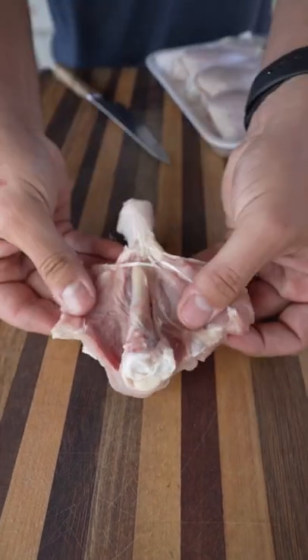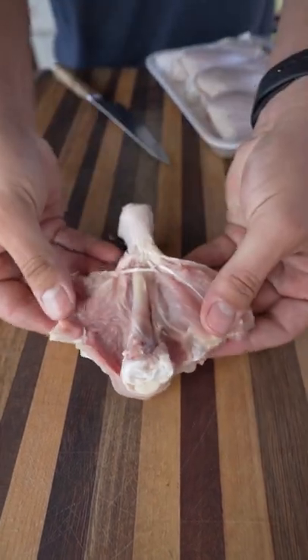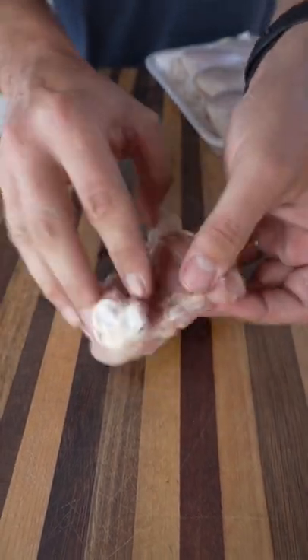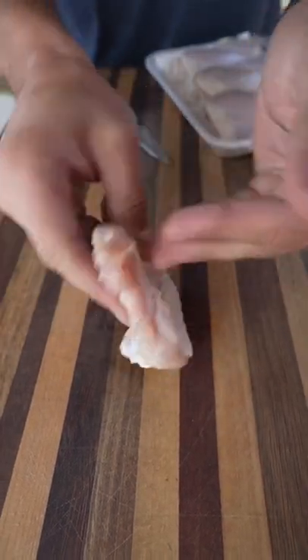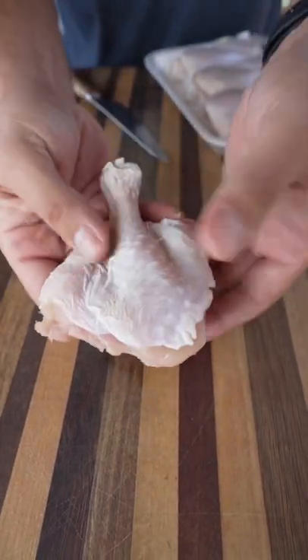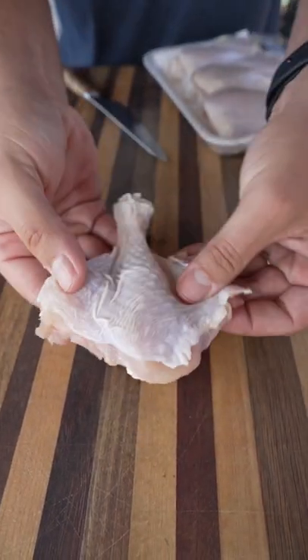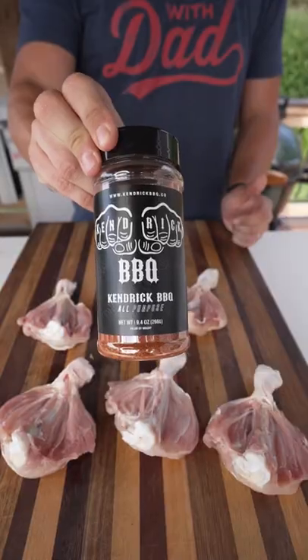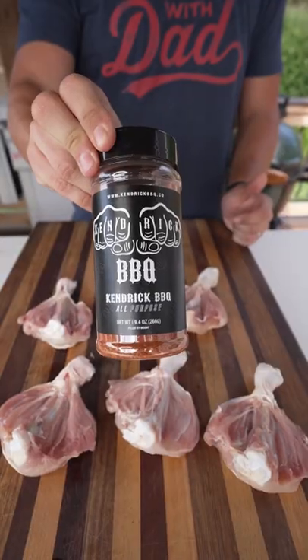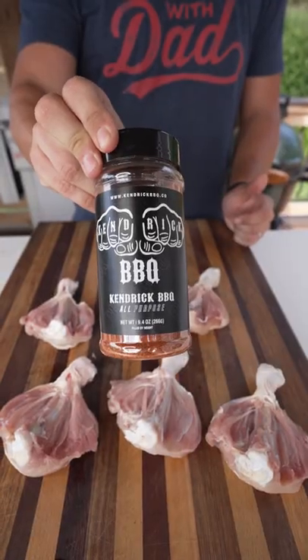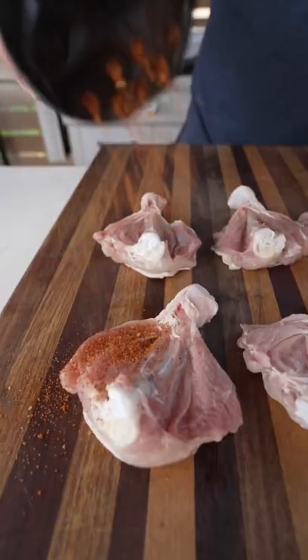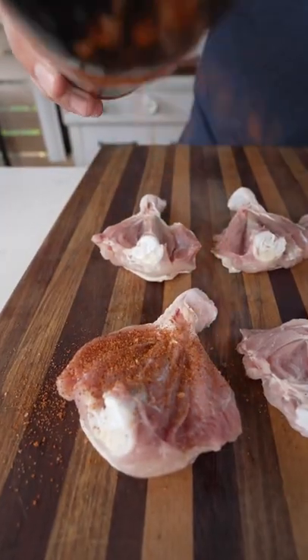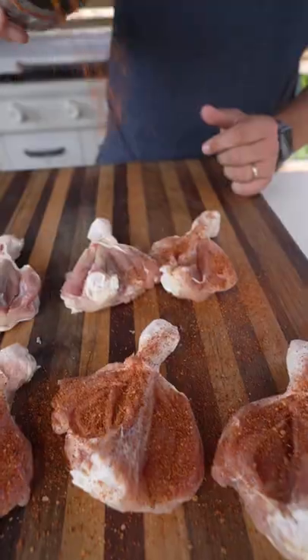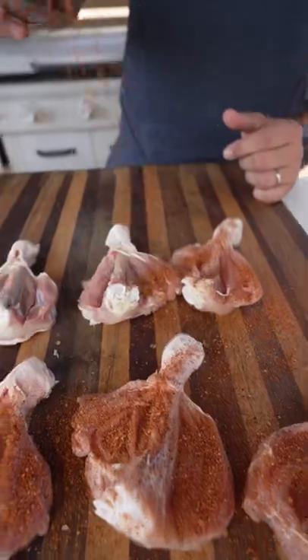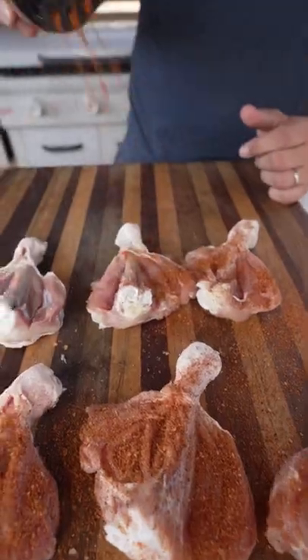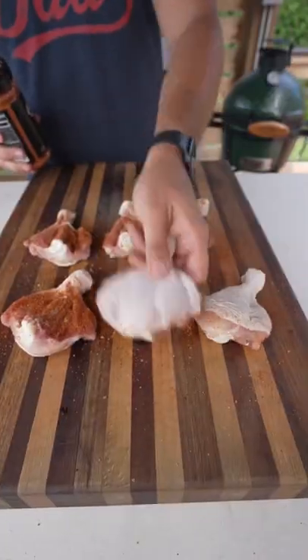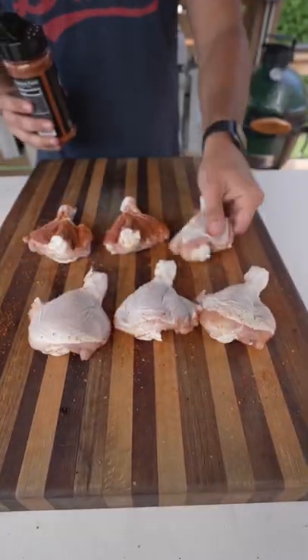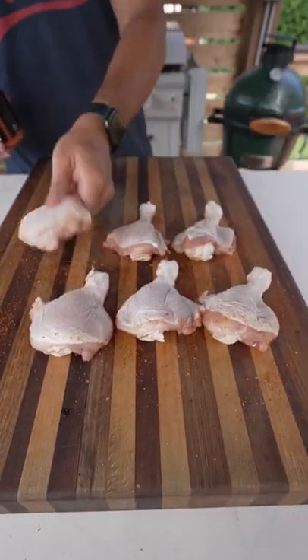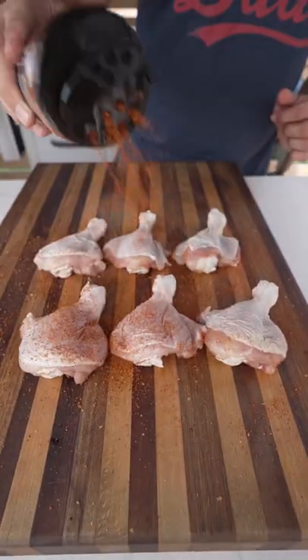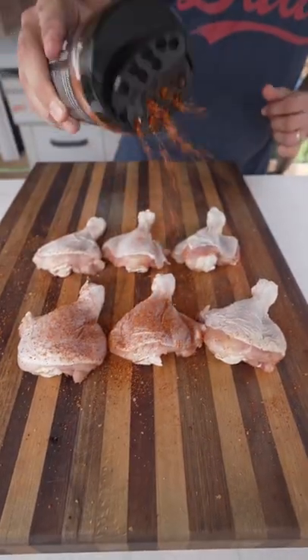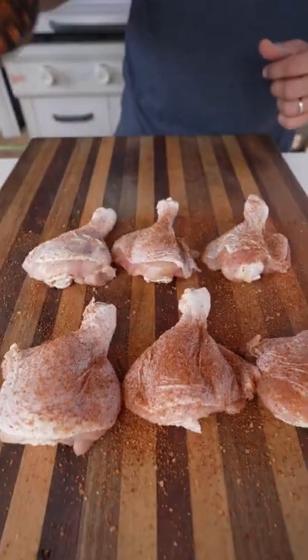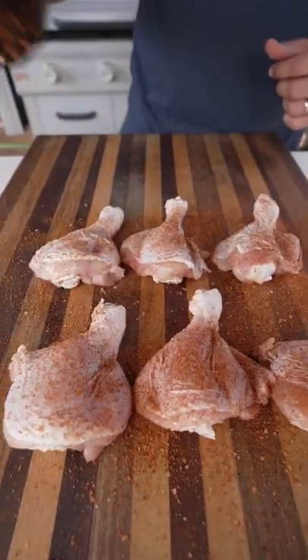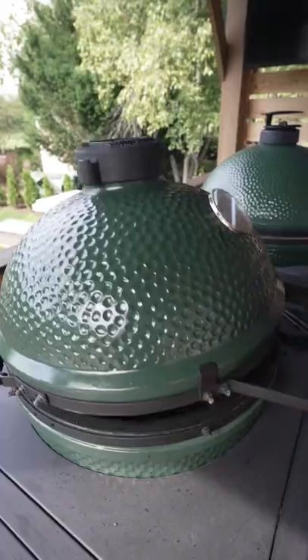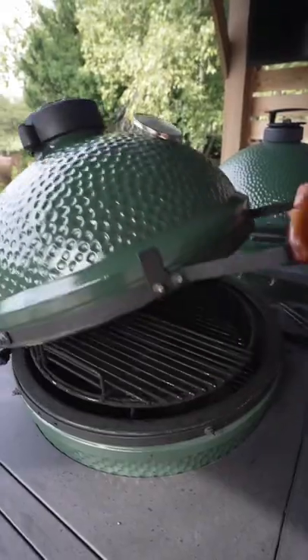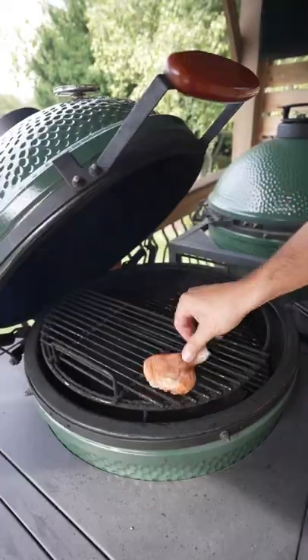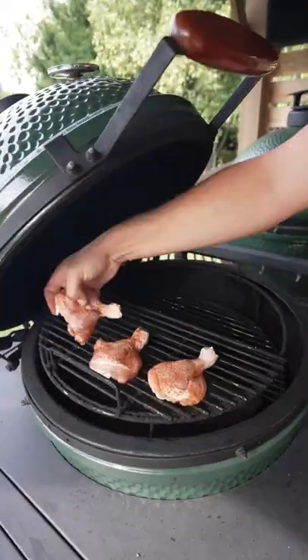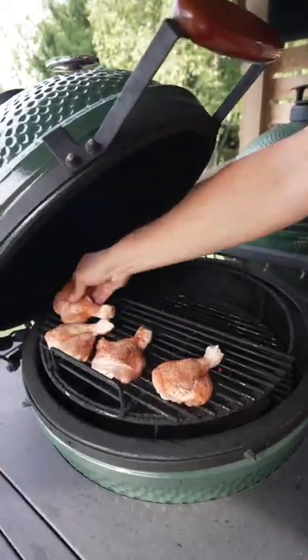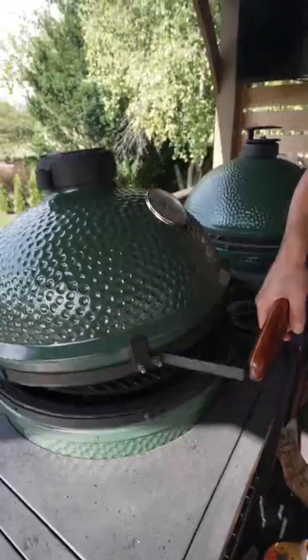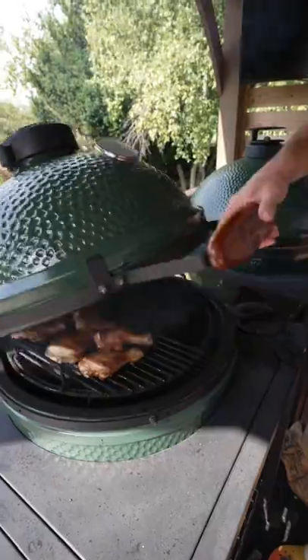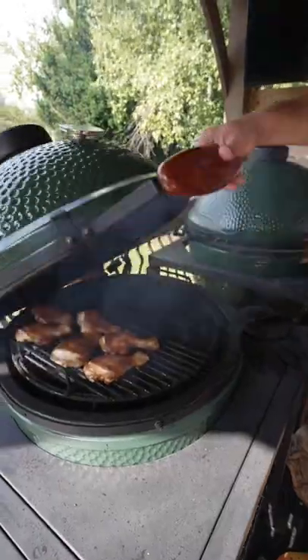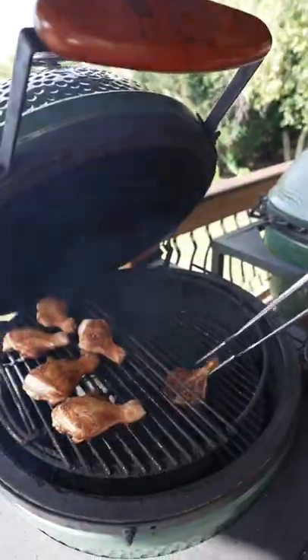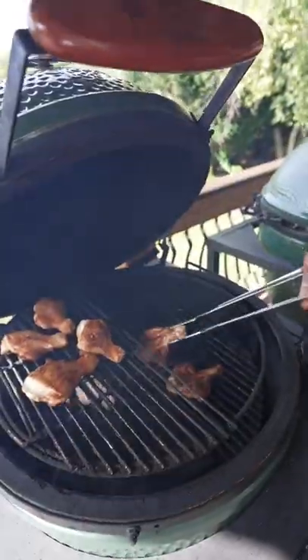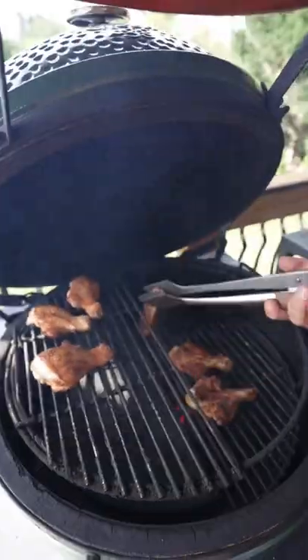For the rub, I'm using Kendrick's Barbecue all-purpose rub, which is really good. Season the chicken on both sides and it hits the Big Green Egg indirect heat side first, about 400 degrees for about 15 or 20 minutes.